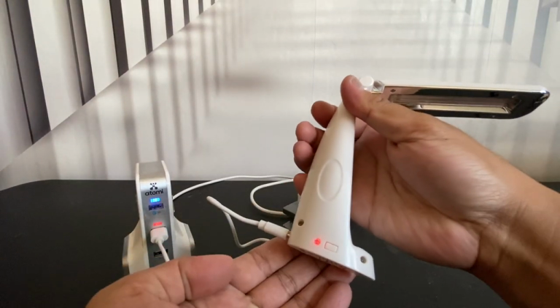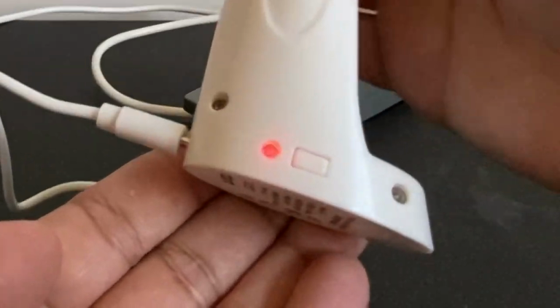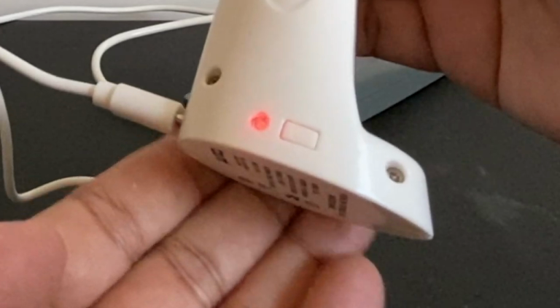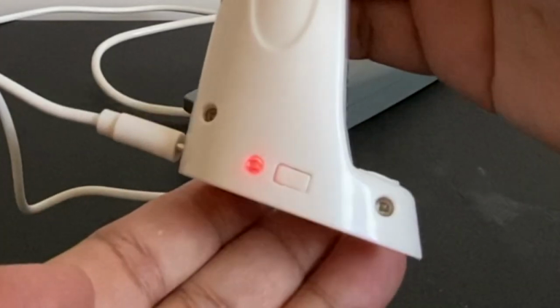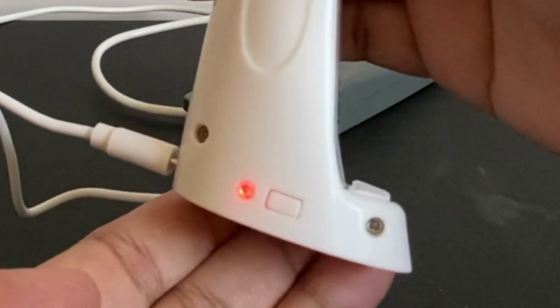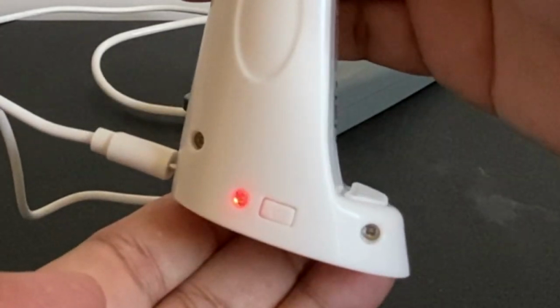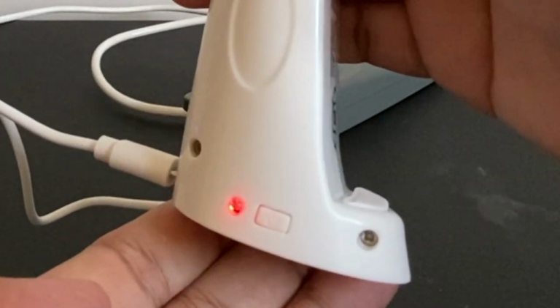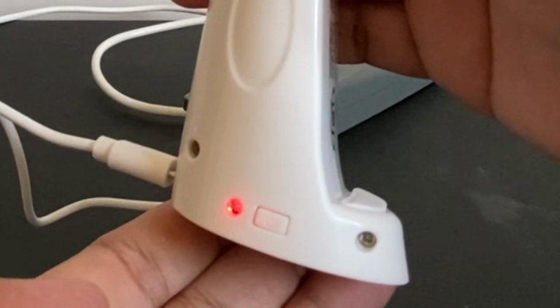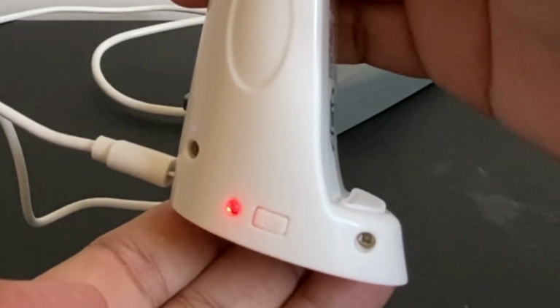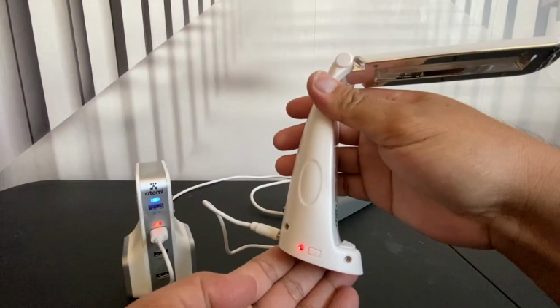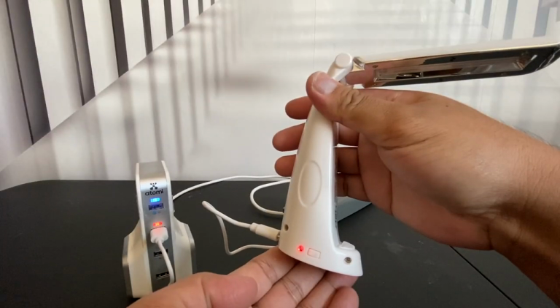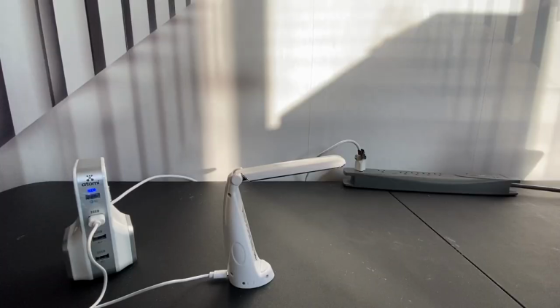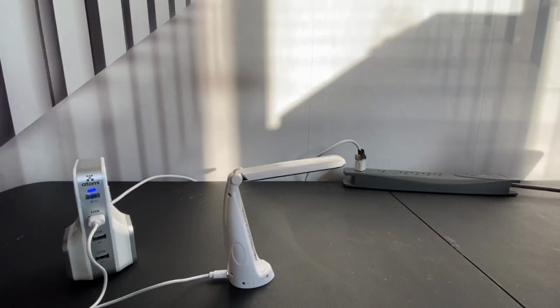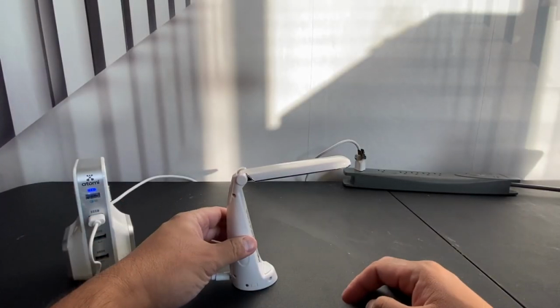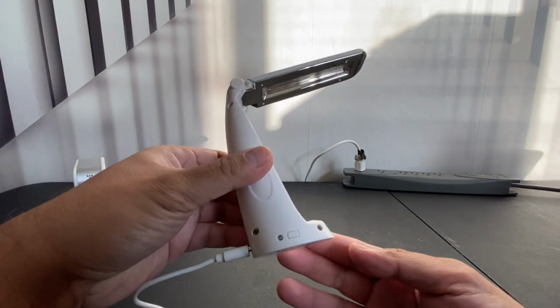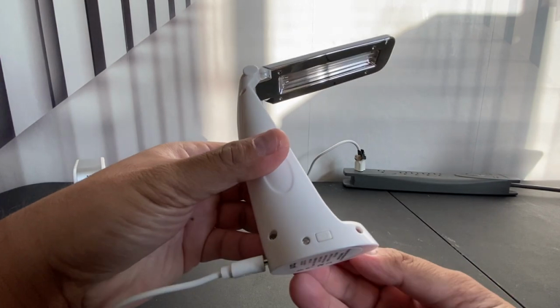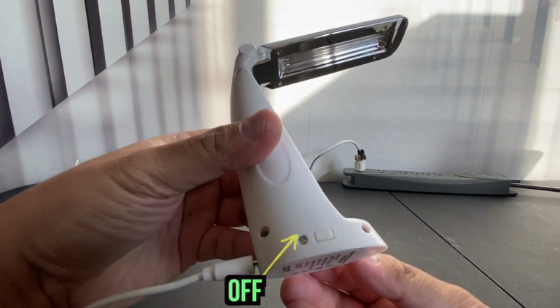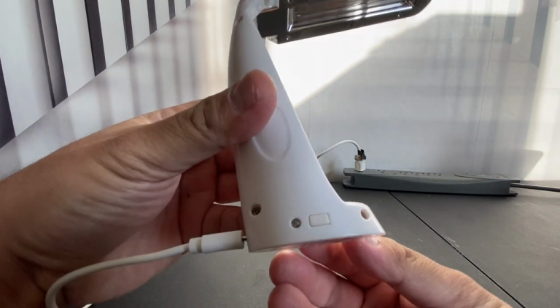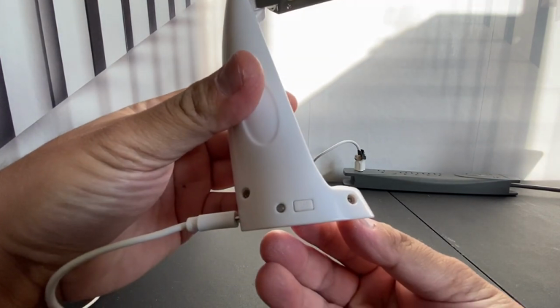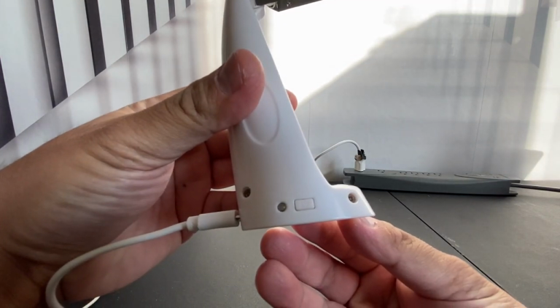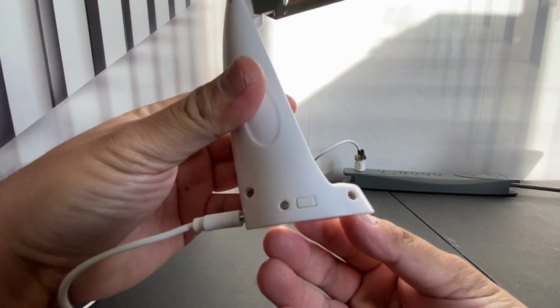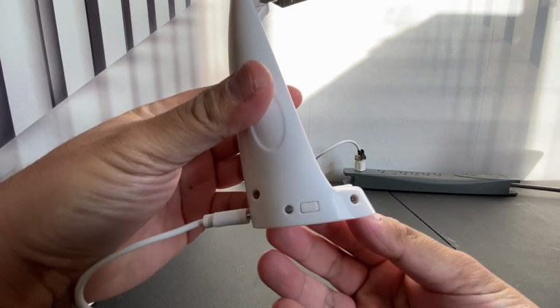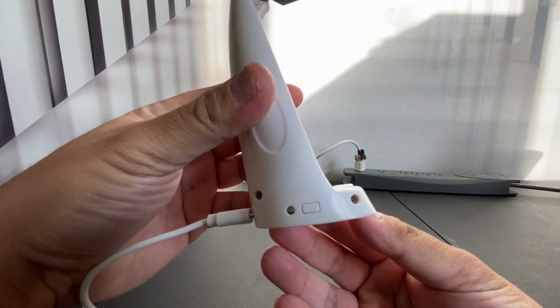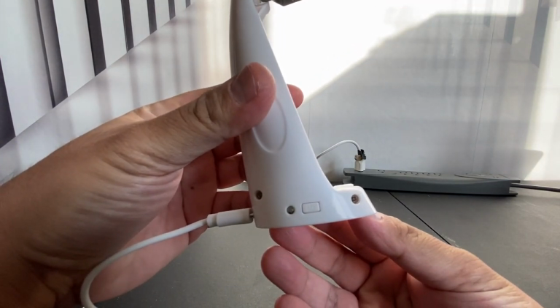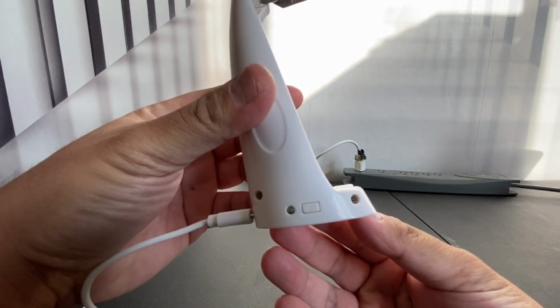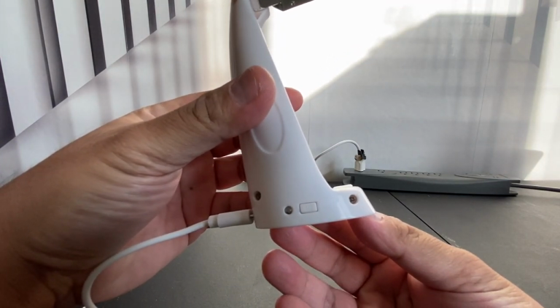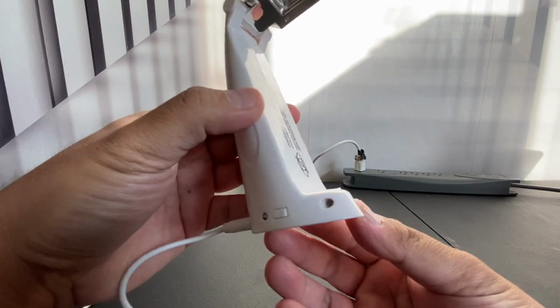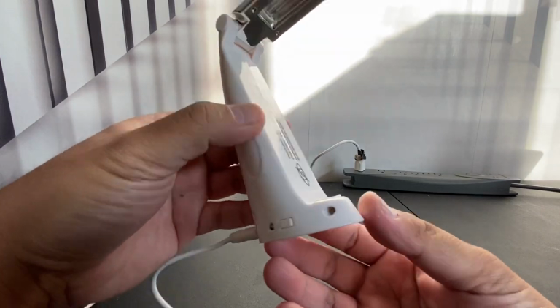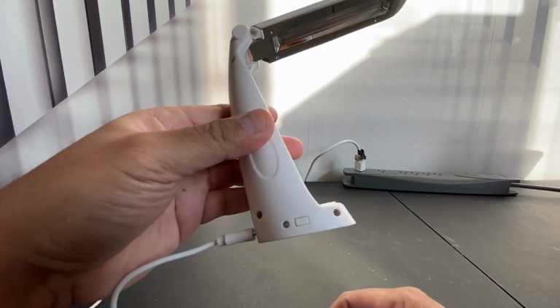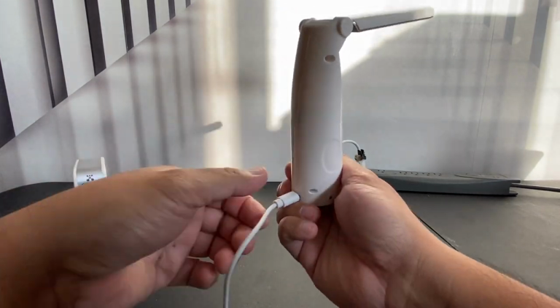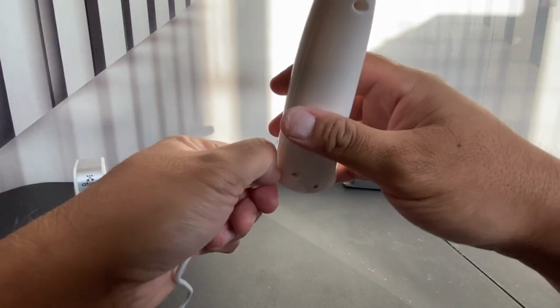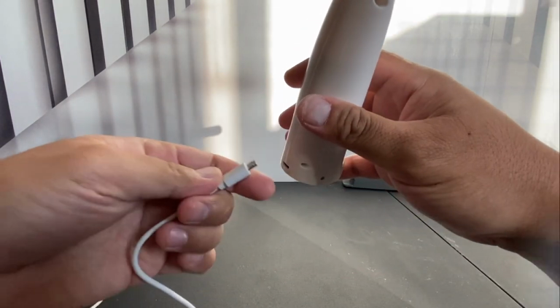The red indicator light means that it's charging. You will know the wand is fully charged when the indicator light turns off. It takes about 30 minutes to an hour to charge the wand. Go ahead and unplug the micro USB from the wand.